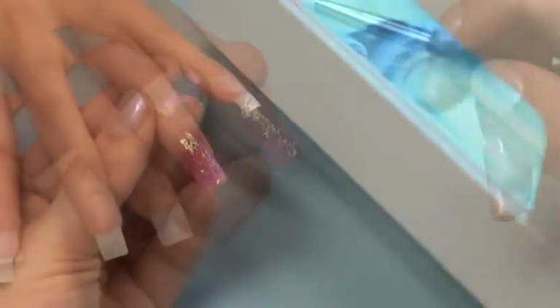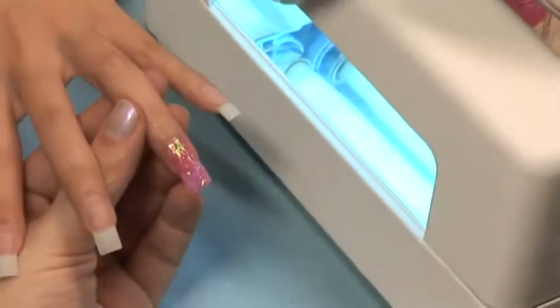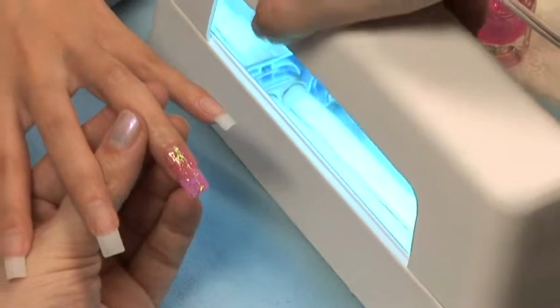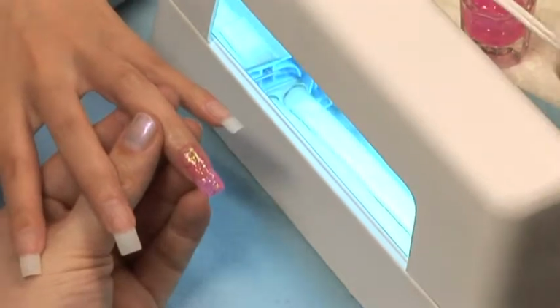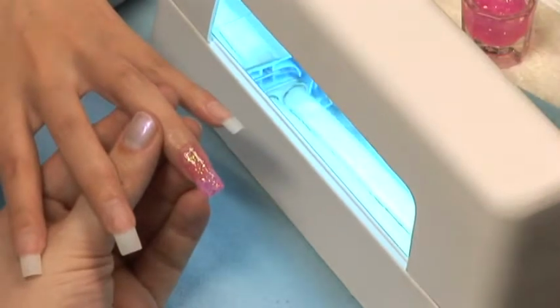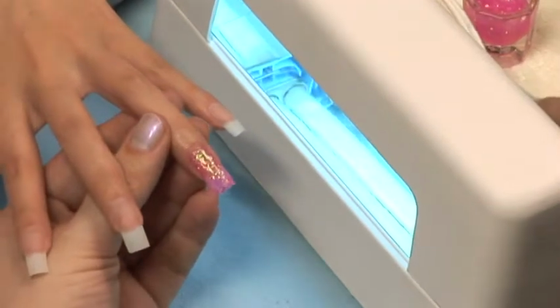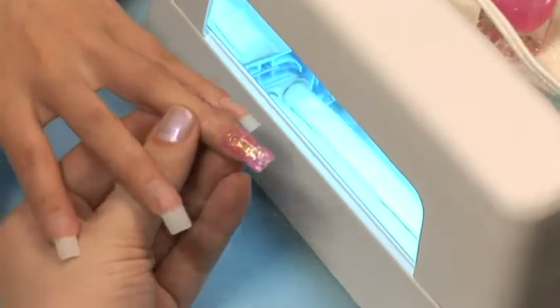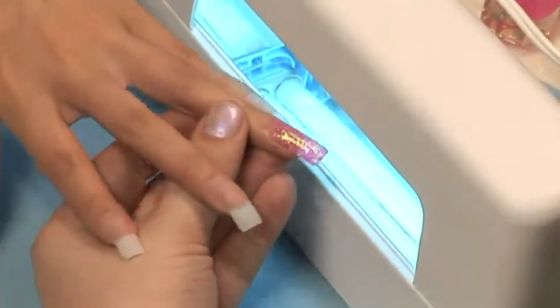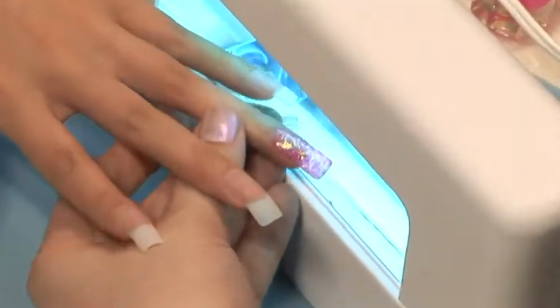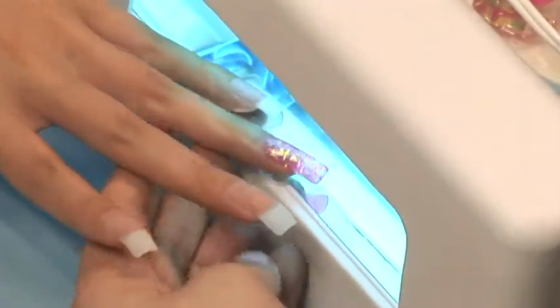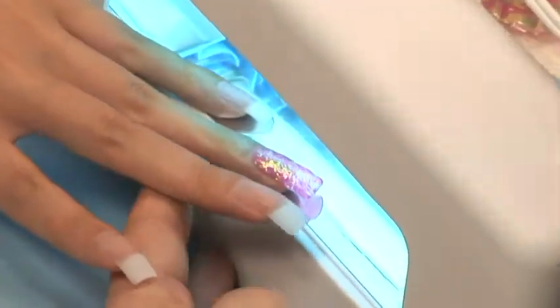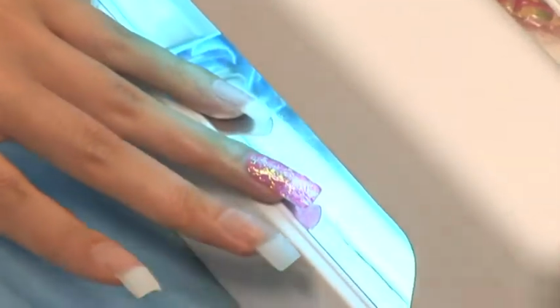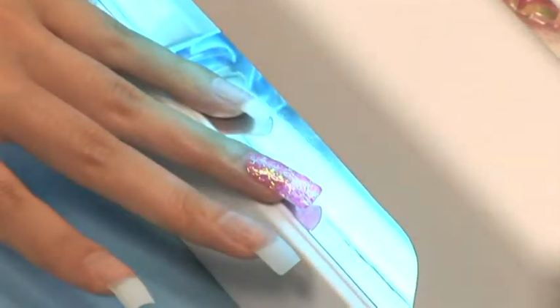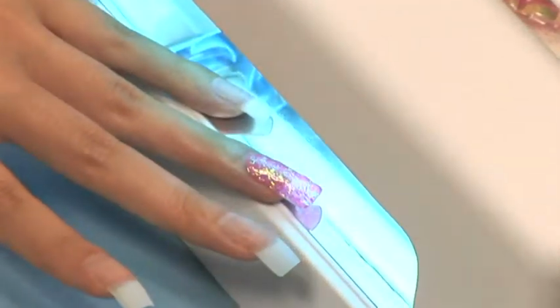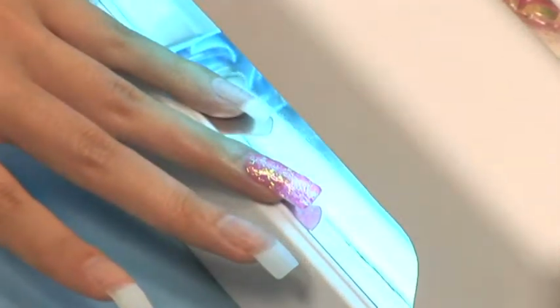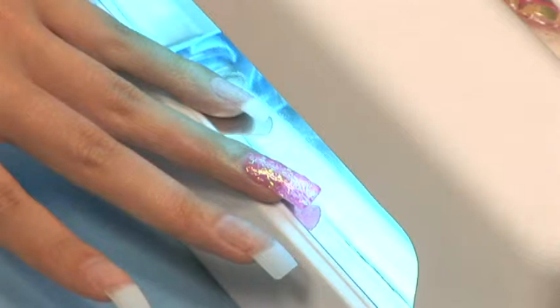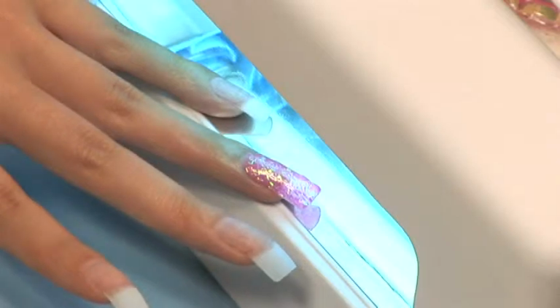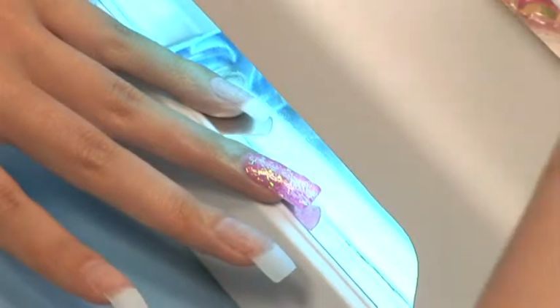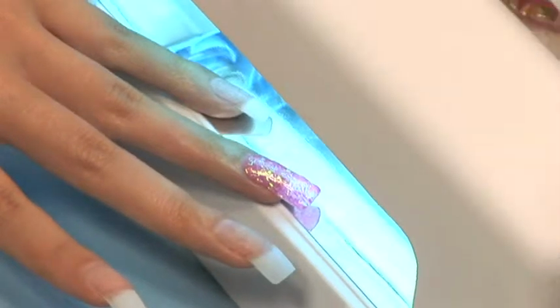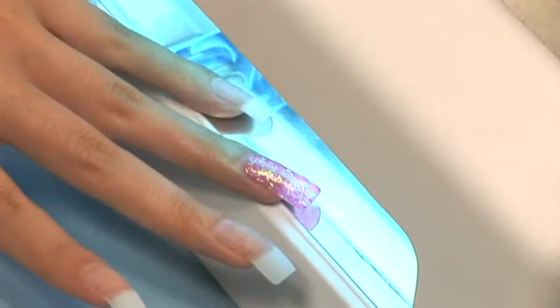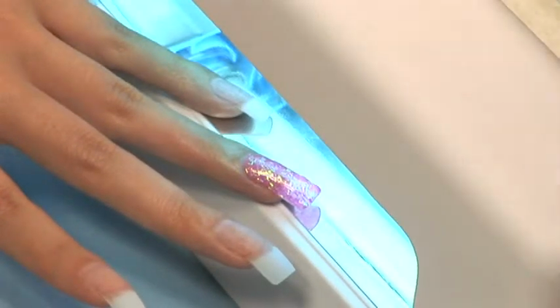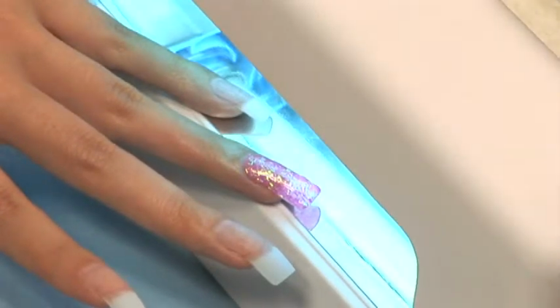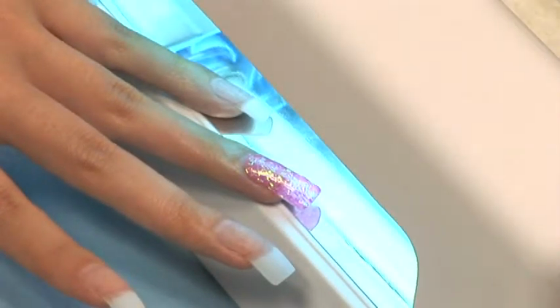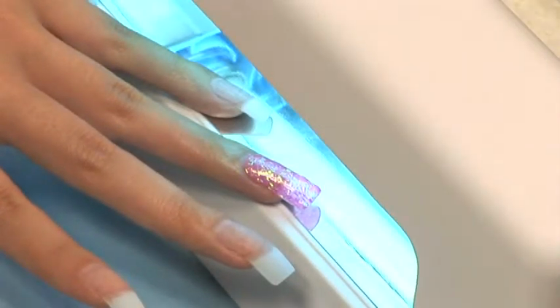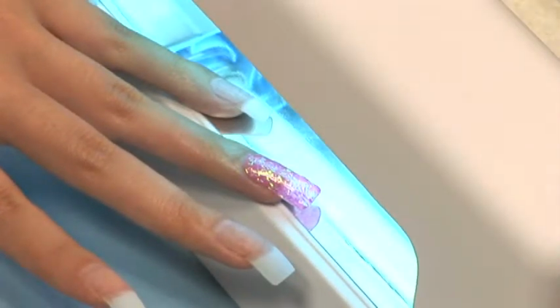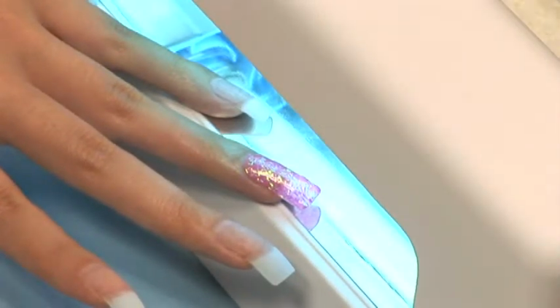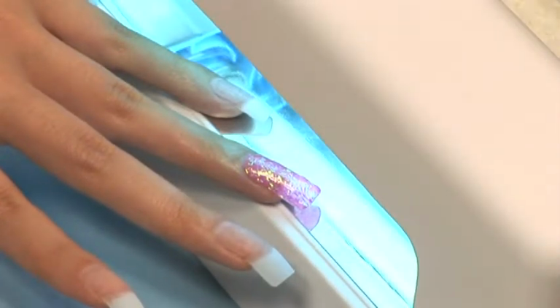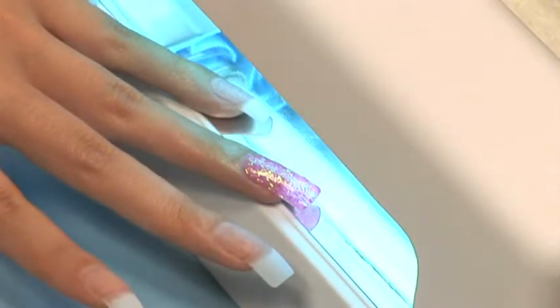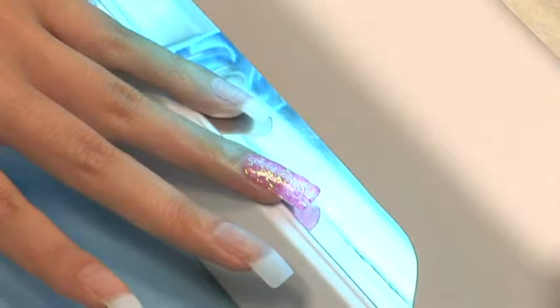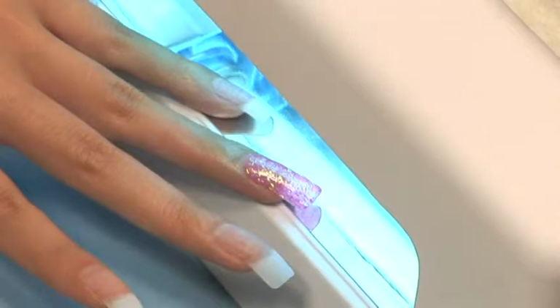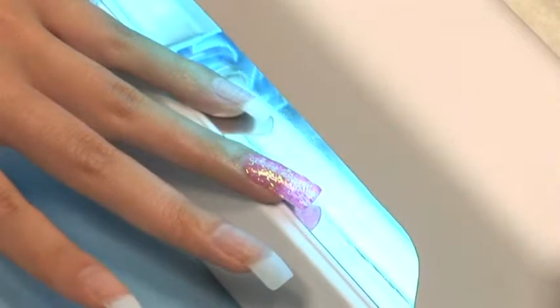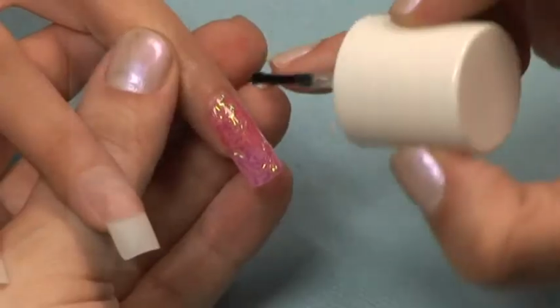Cure your nail for another three minutes. If needed, you can apply one or two more coats to thicken and strengthen your nail. Be sure and cure them in a UV lamp between coats for three minutes.